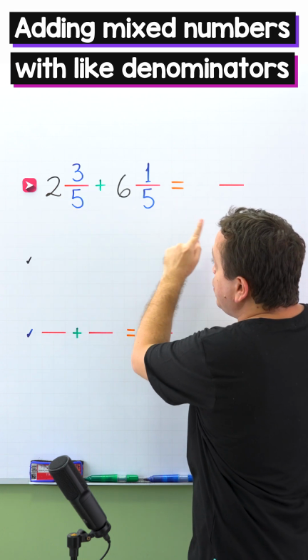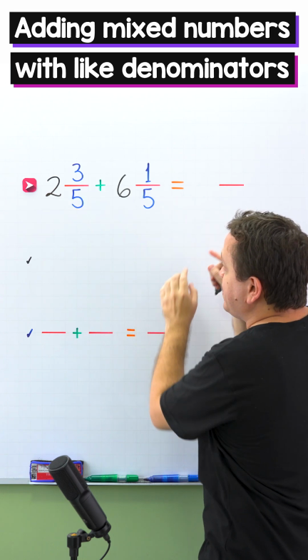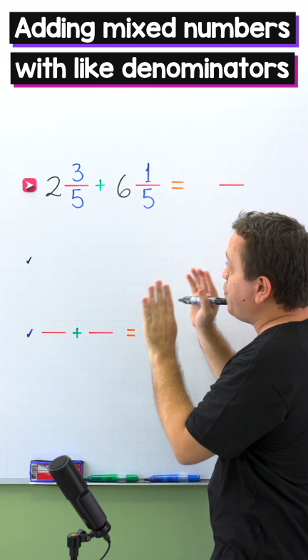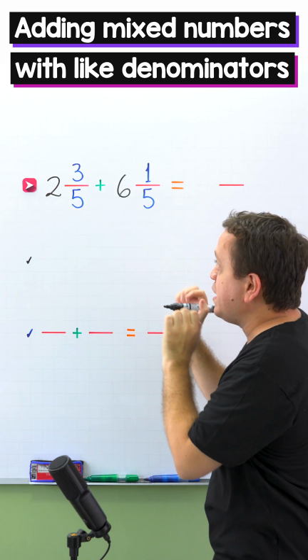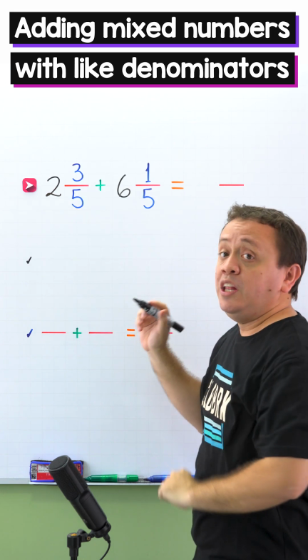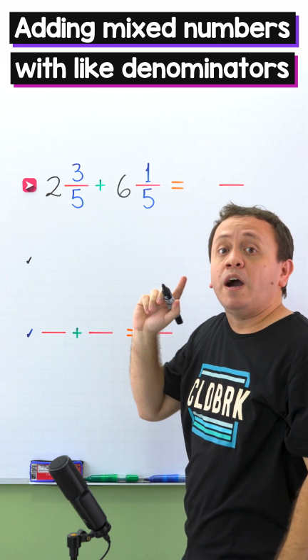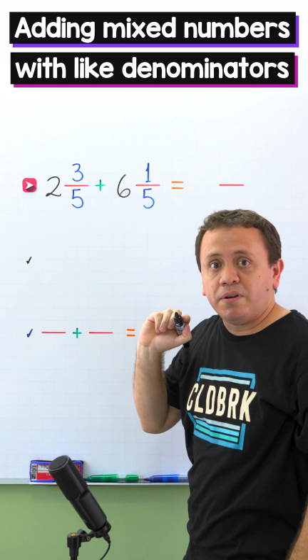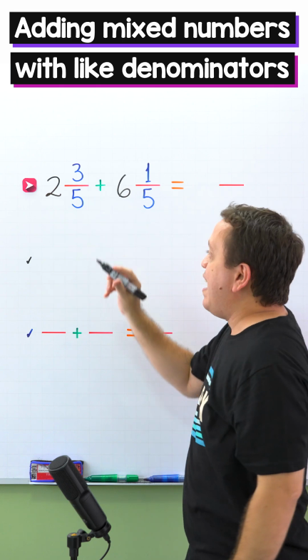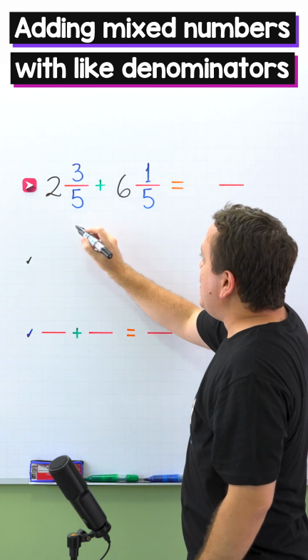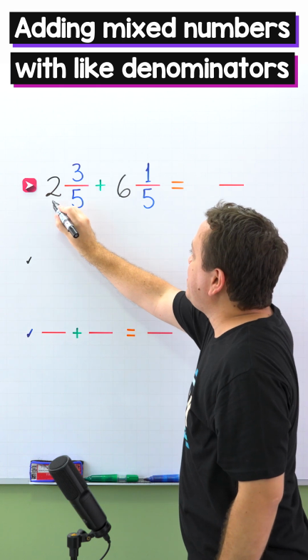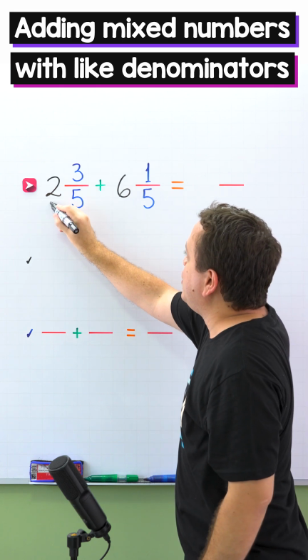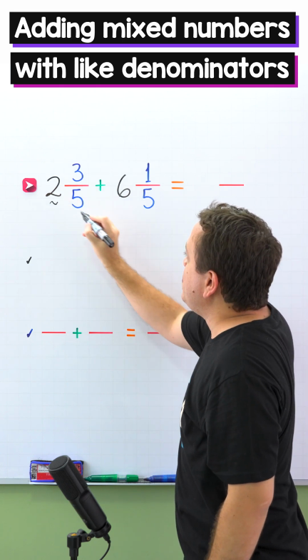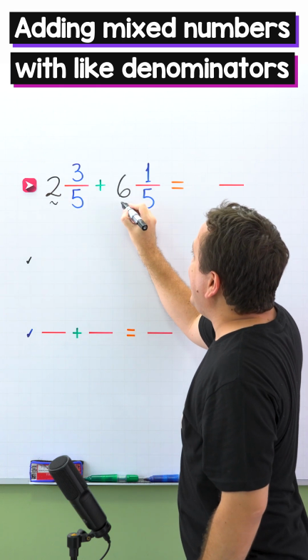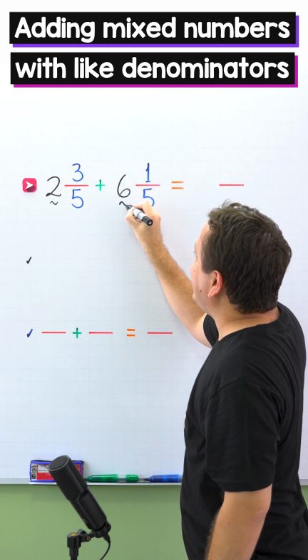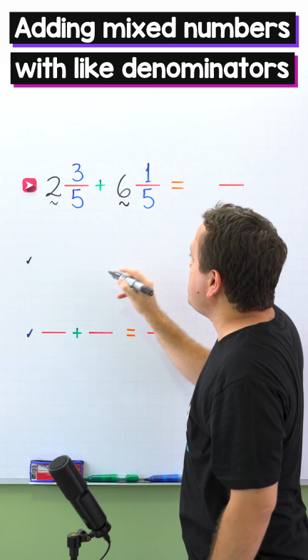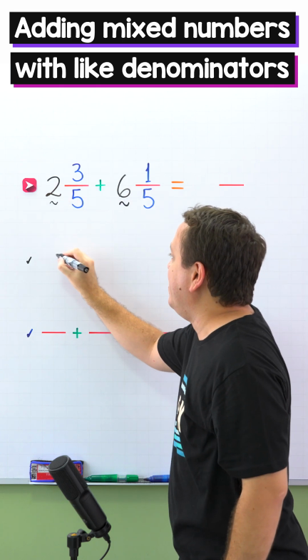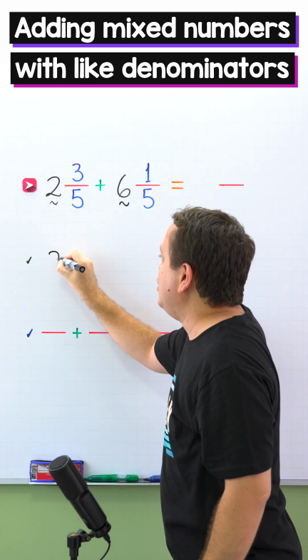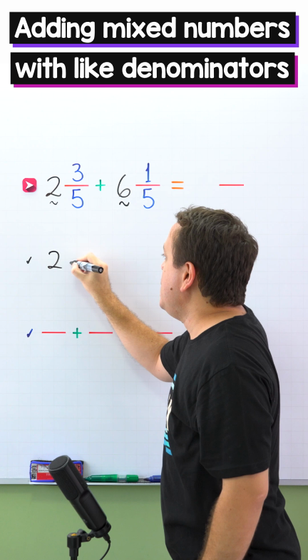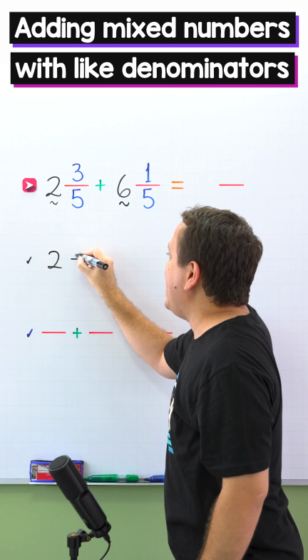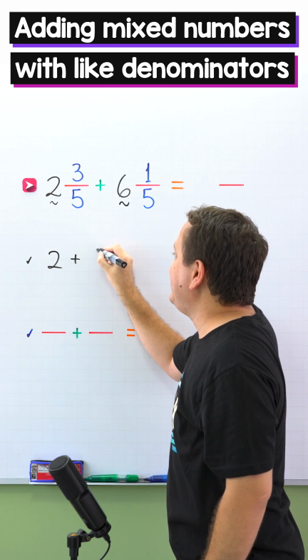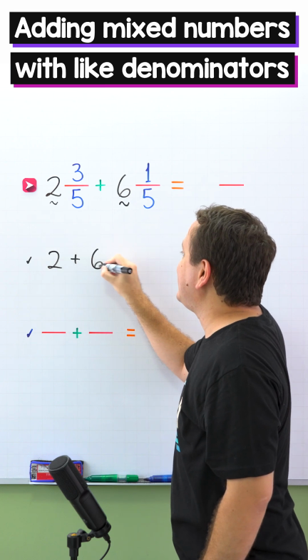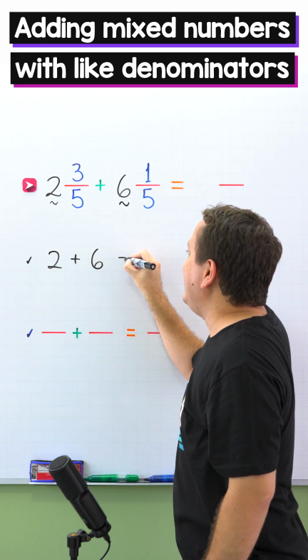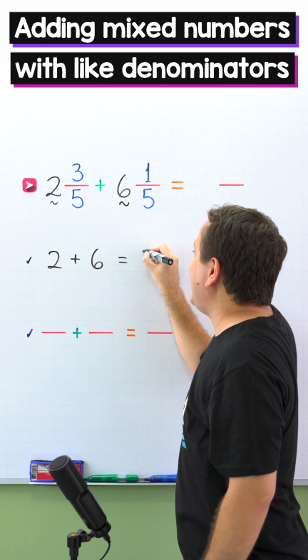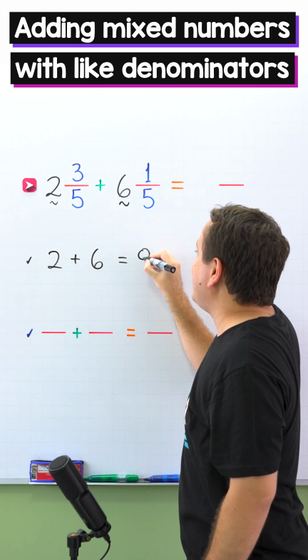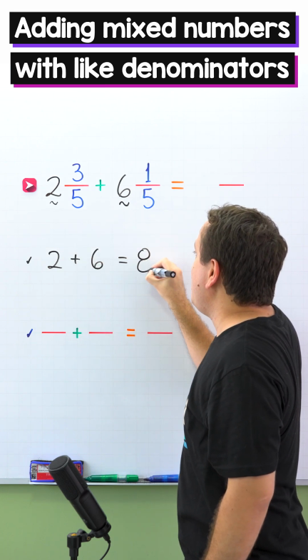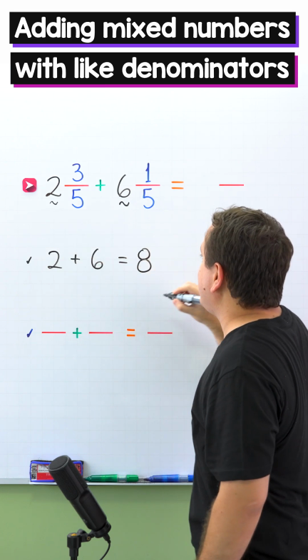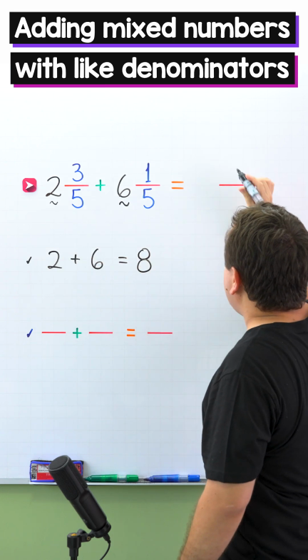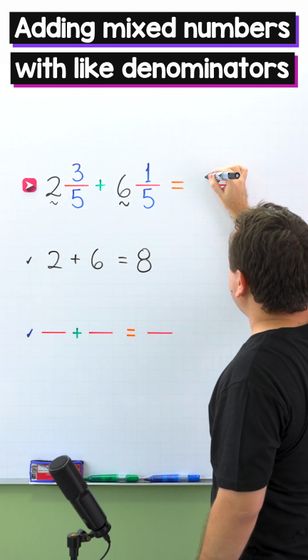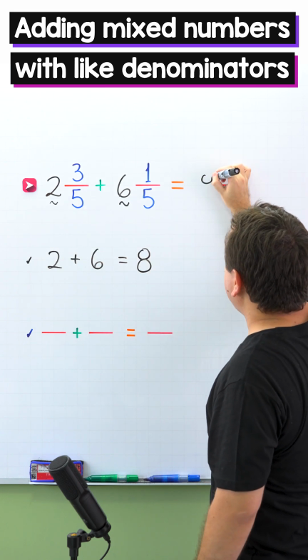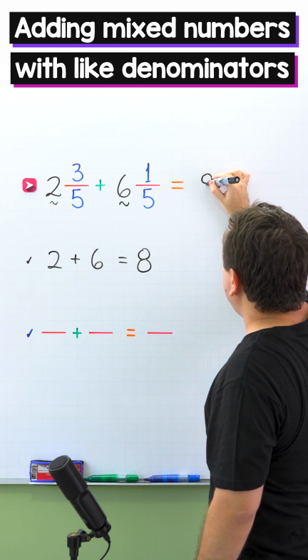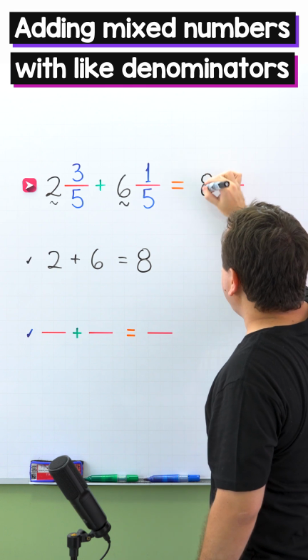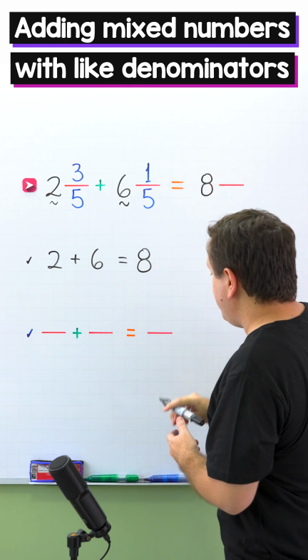To find the sum, first we need to add the whole numbers. The whole numbers are 2 and 6. 2 plus 6 is 8. Now we put 8 over here in the answer.